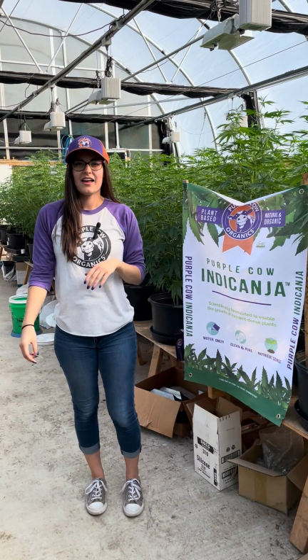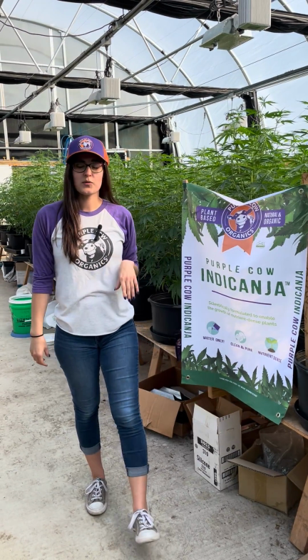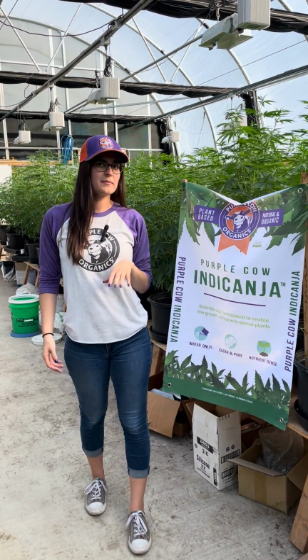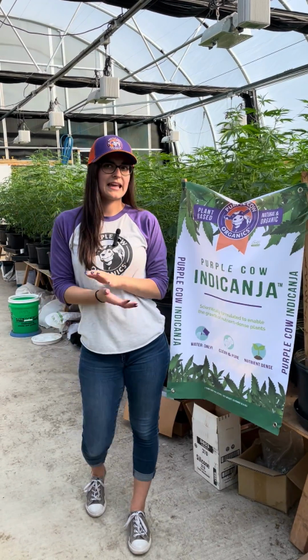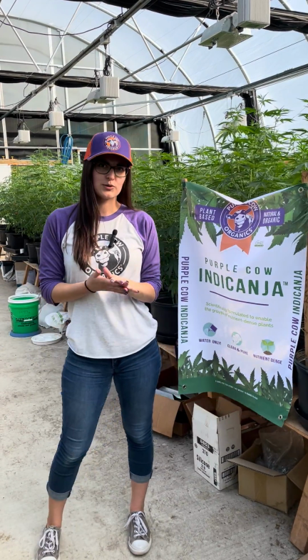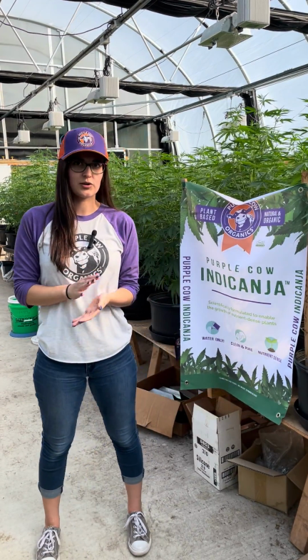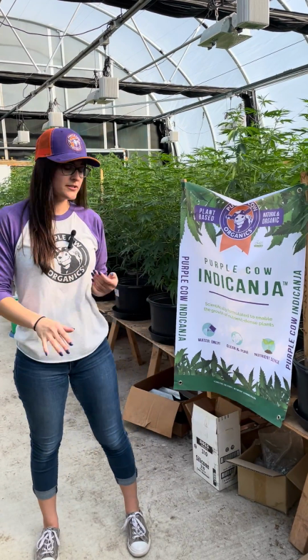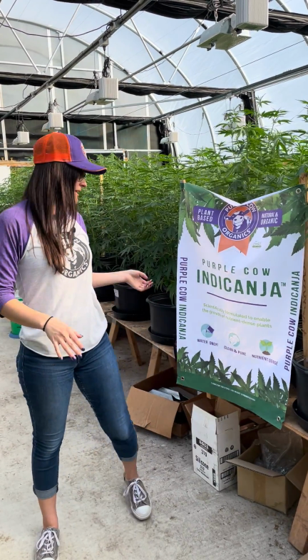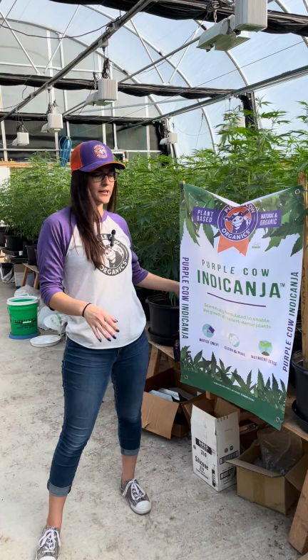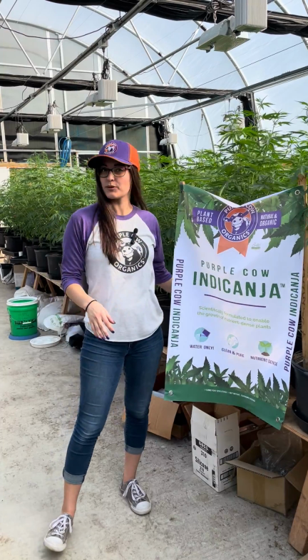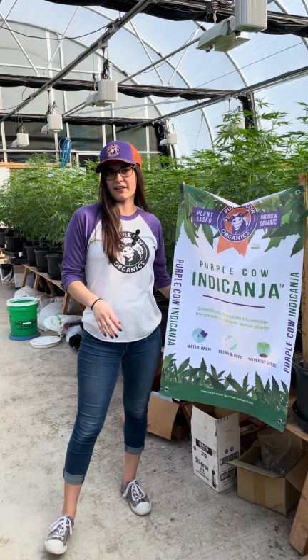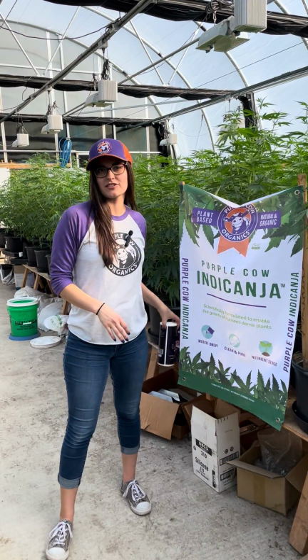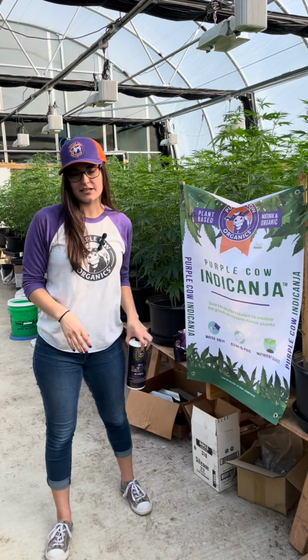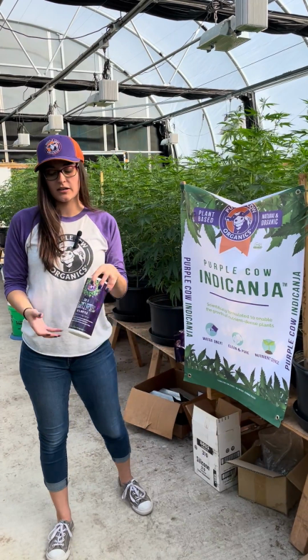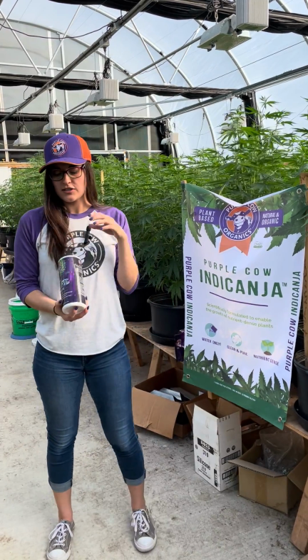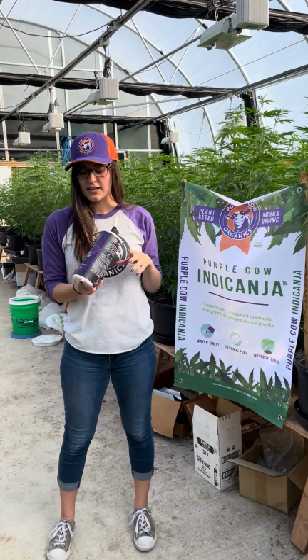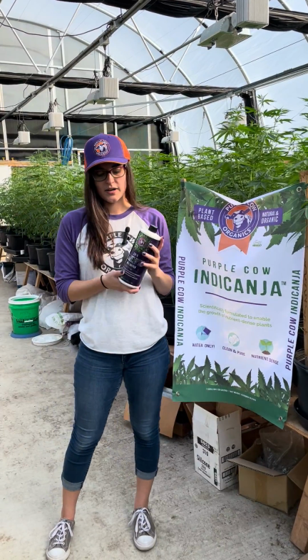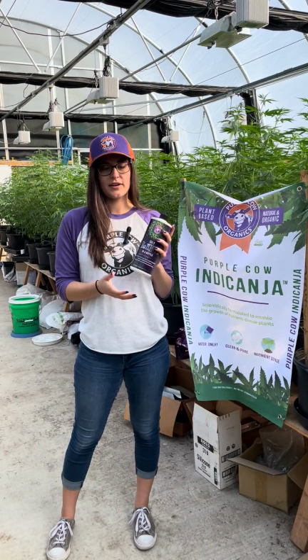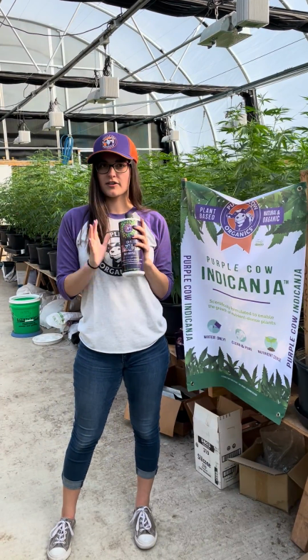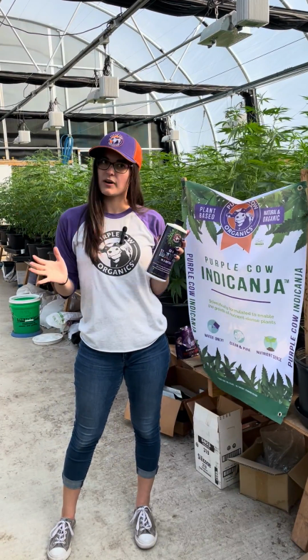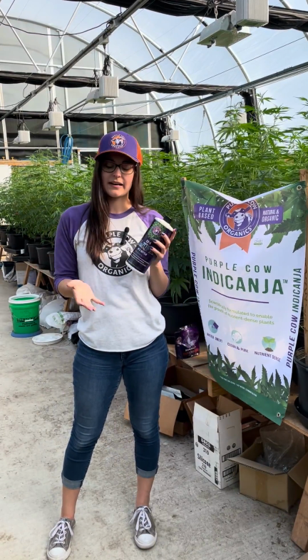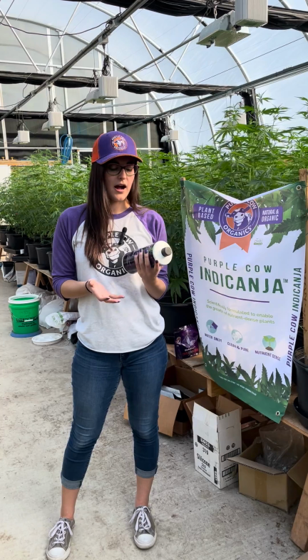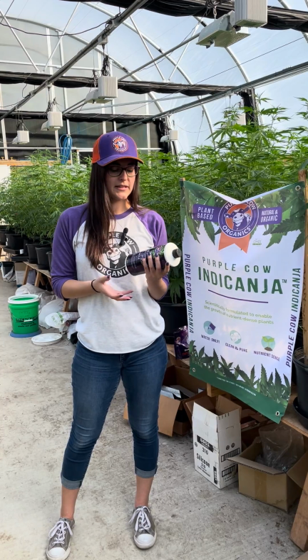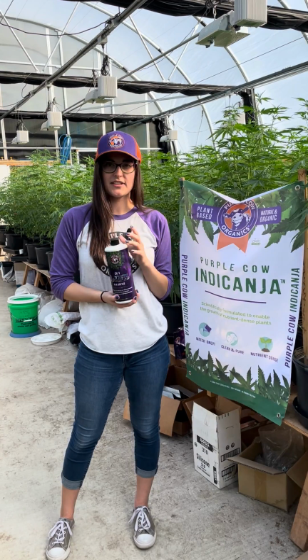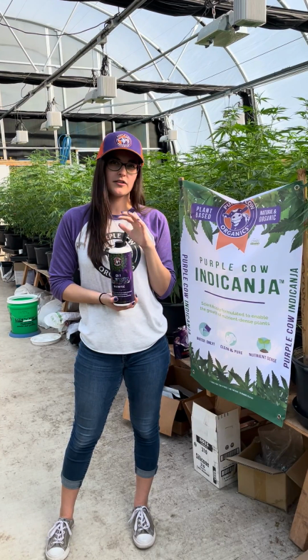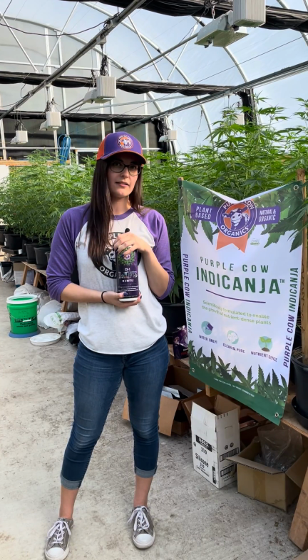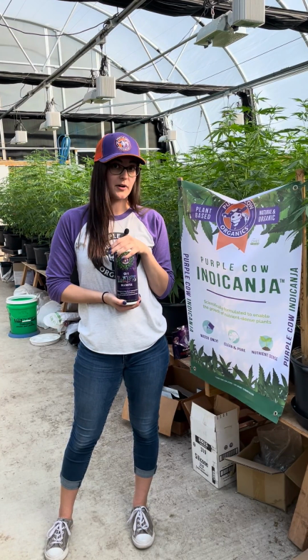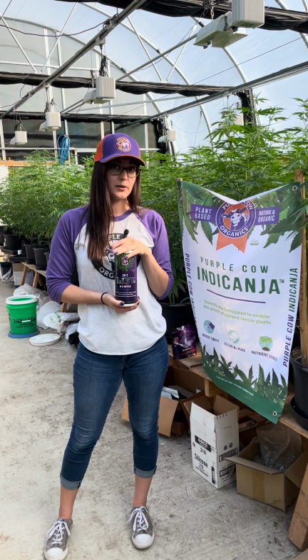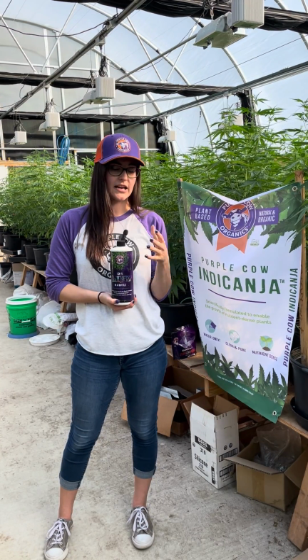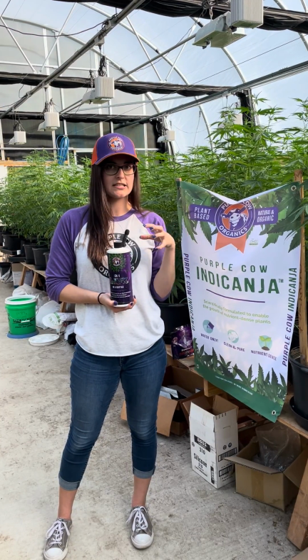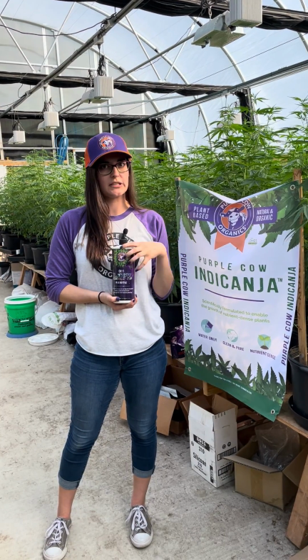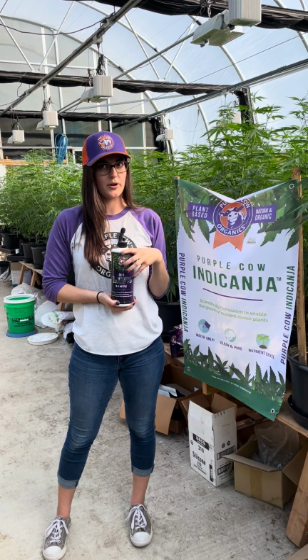One amendment that he has used in the greenhouse is our brand-new liquid biological CX1. You may have heard of this product by now, but basically we've taken all of the biology from our compost and extracted it into a liquid form.